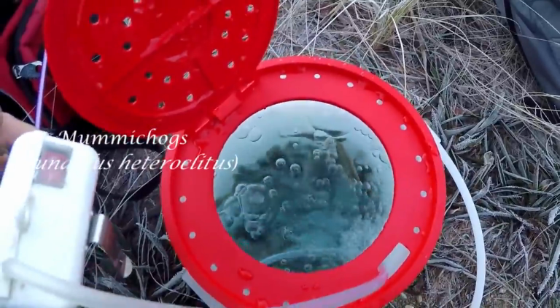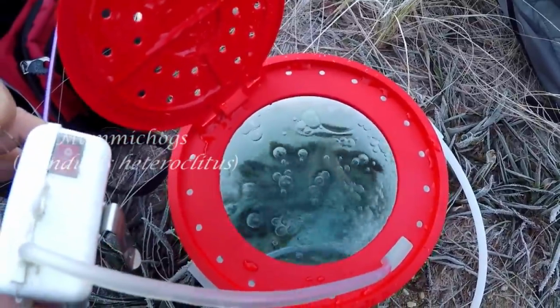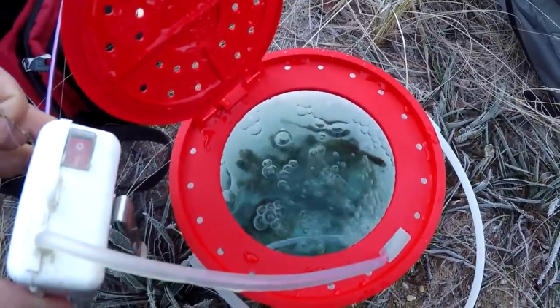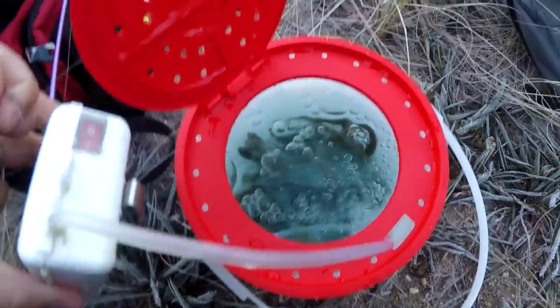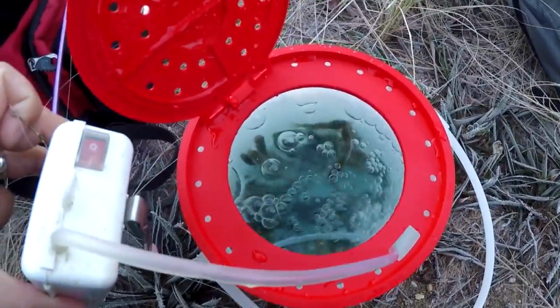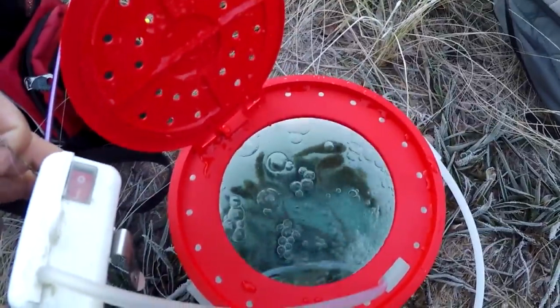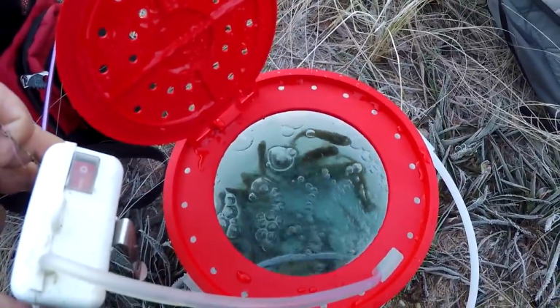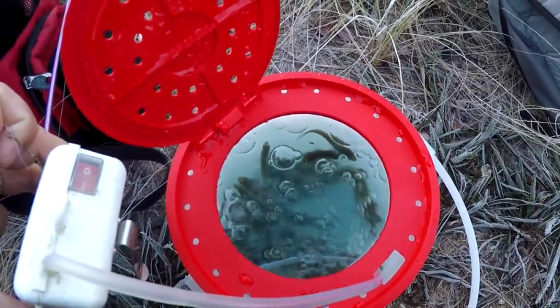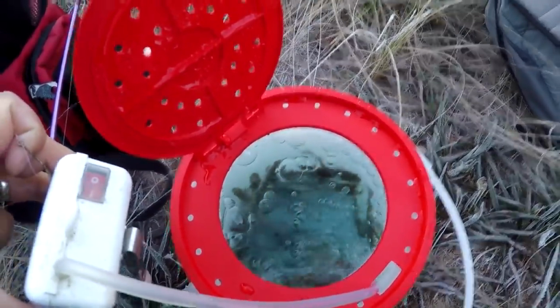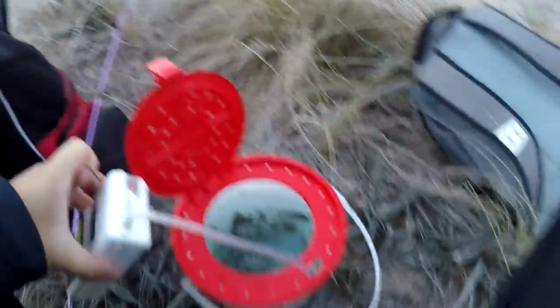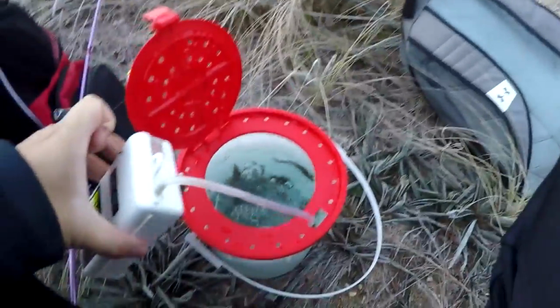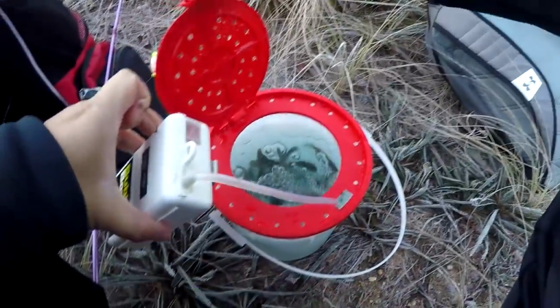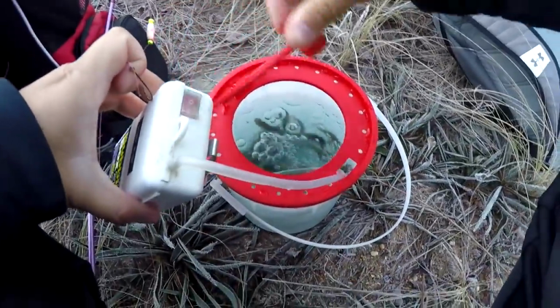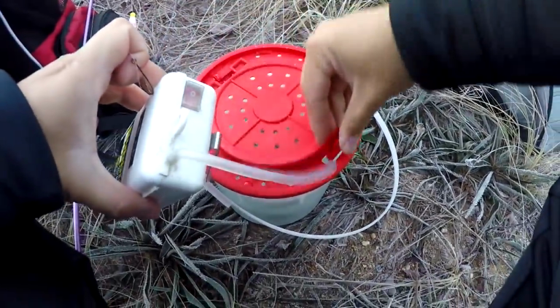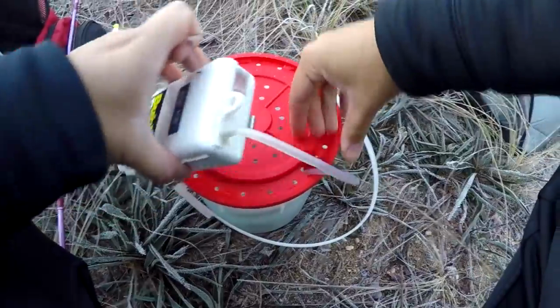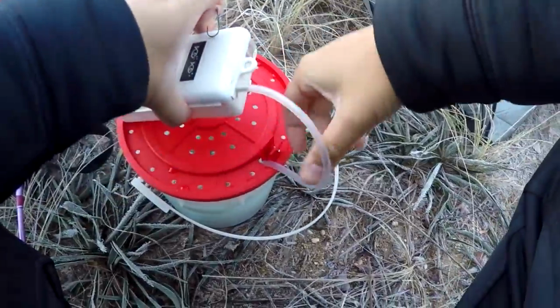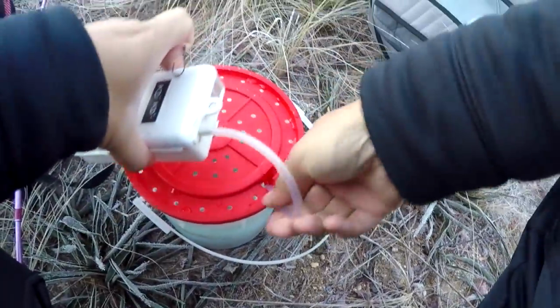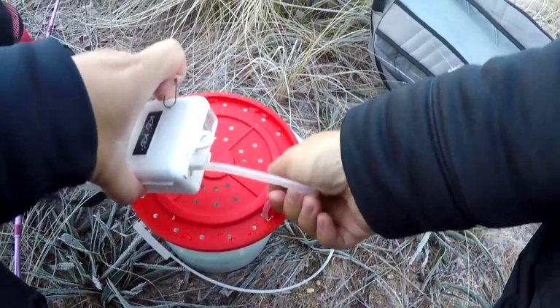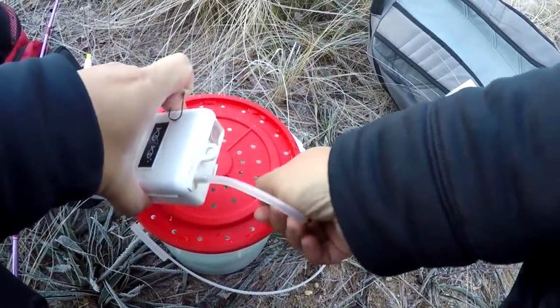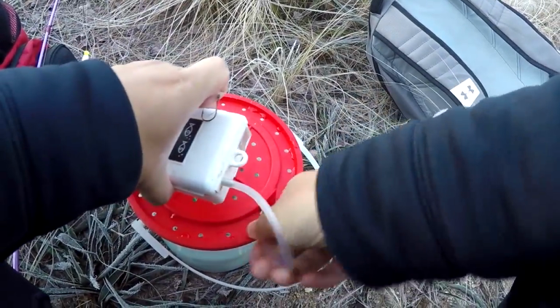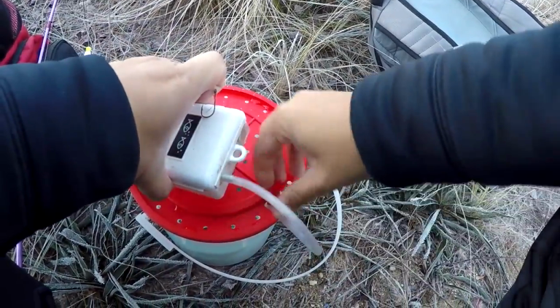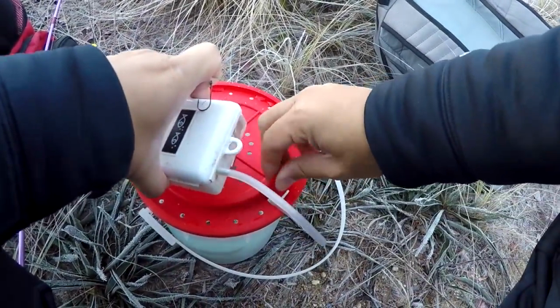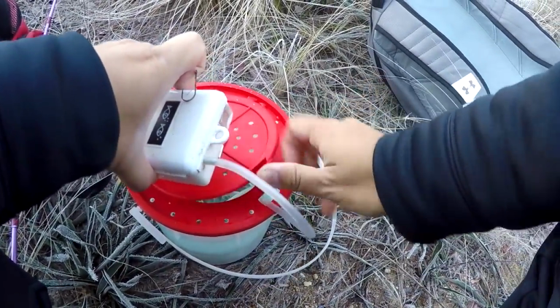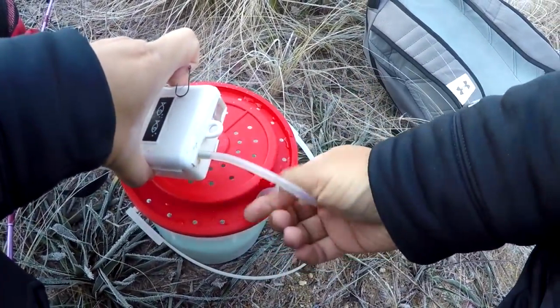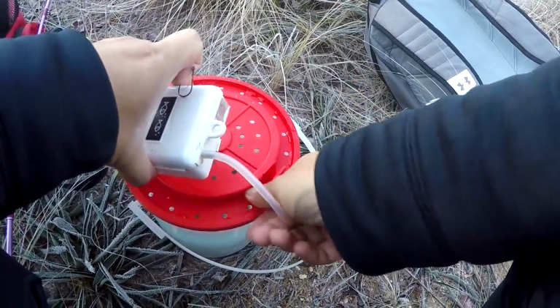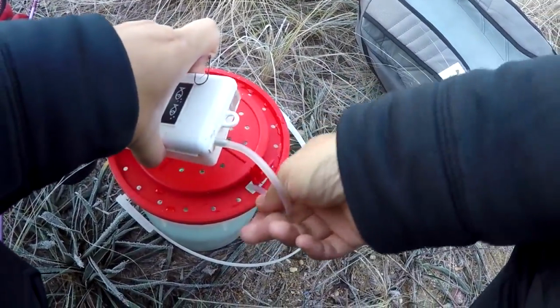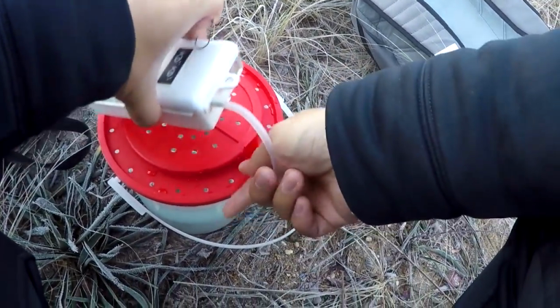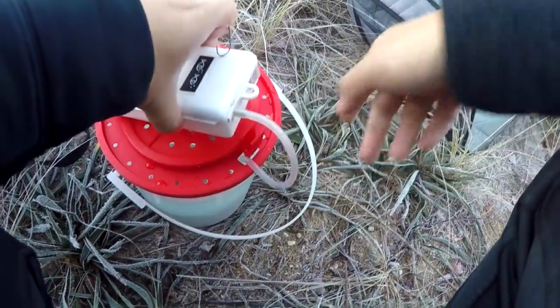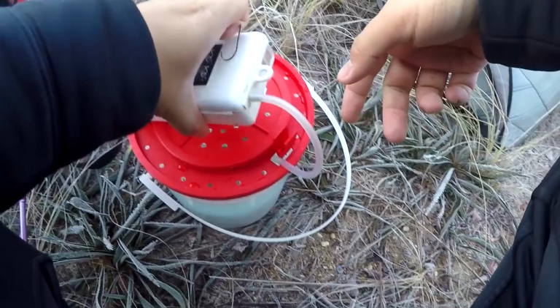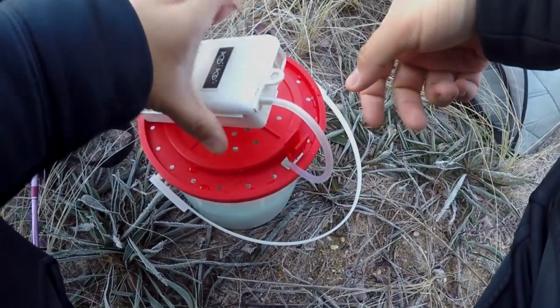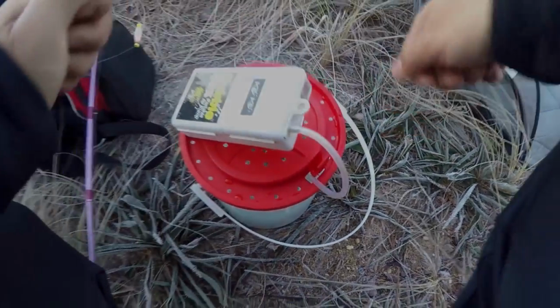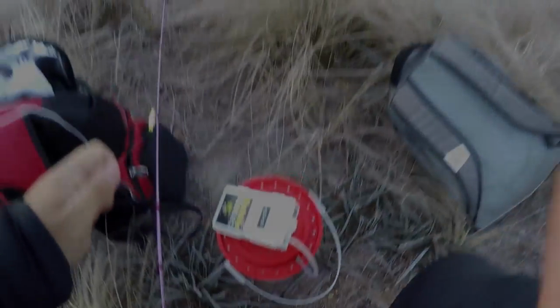For bait, let me quickly show you guys — we got our mummy chogs, also known as killifish. That's what we'll be using today. I got three dozen here, and we're going mainly for chain pickerel. I'm going to hook them through the mouth. Hopefully we'll catch some fish — we will see, I'll keep you guys updated.